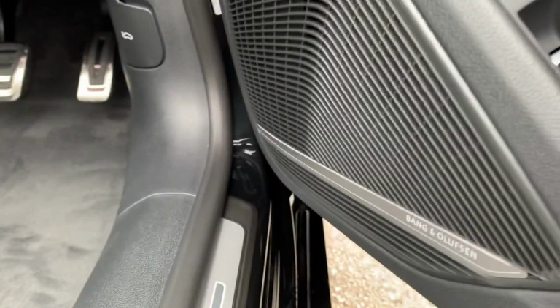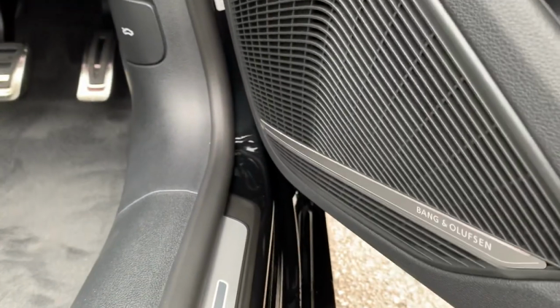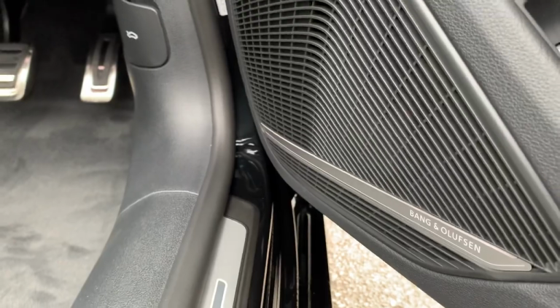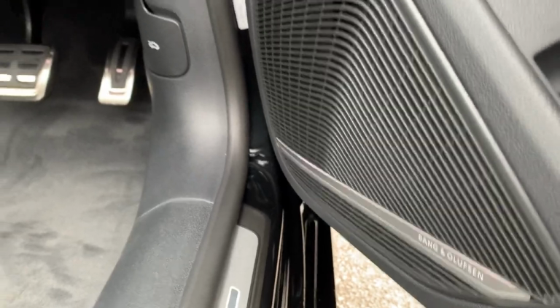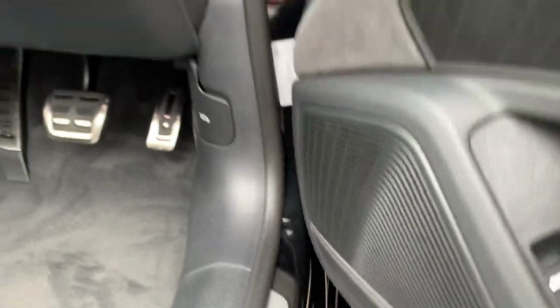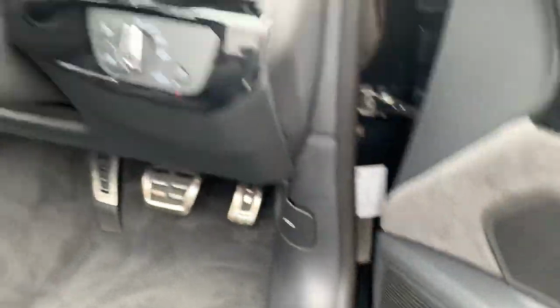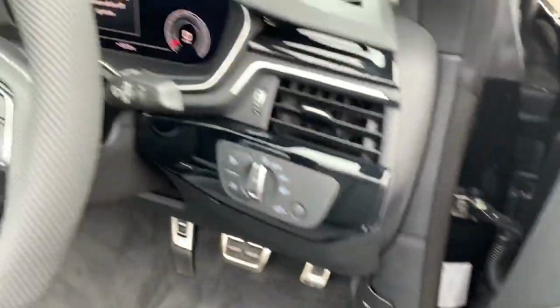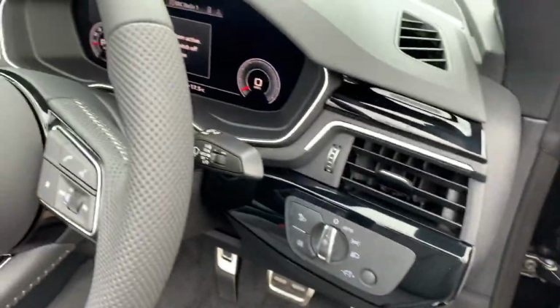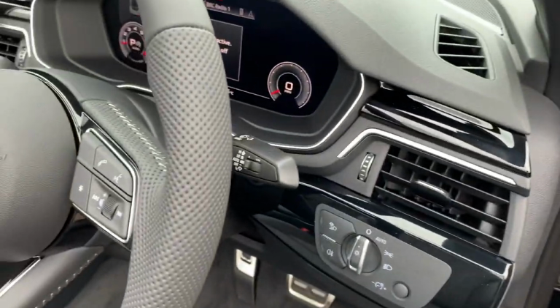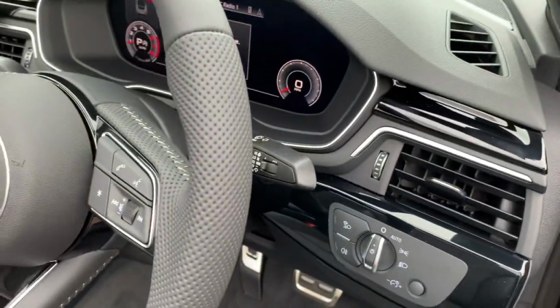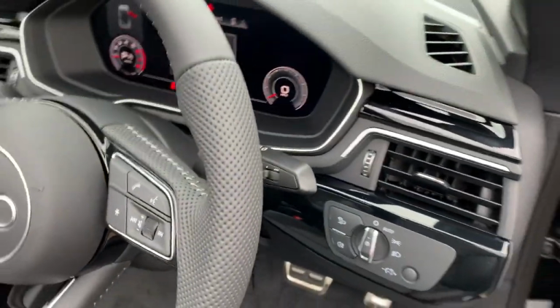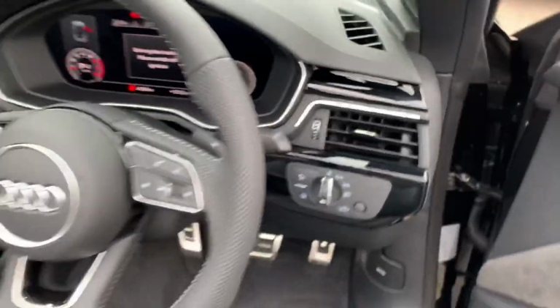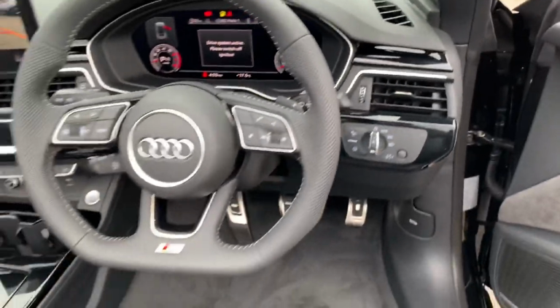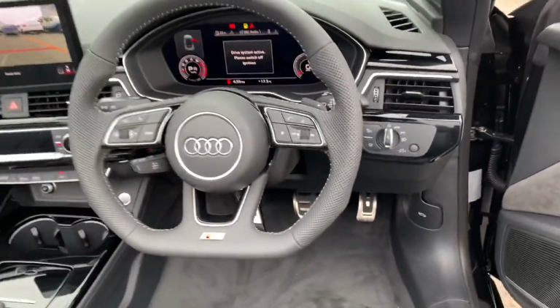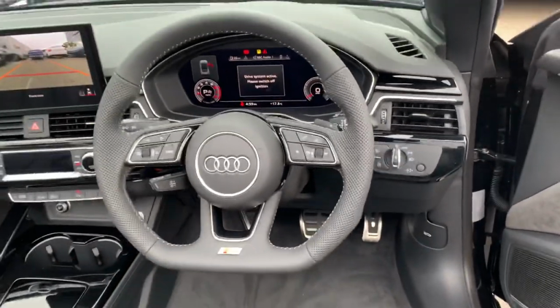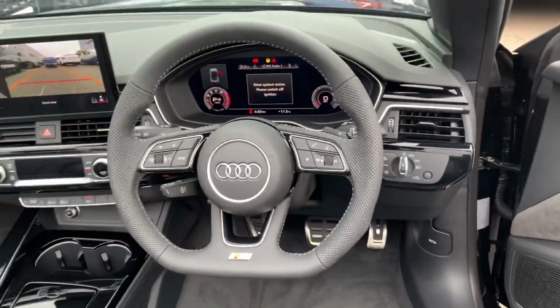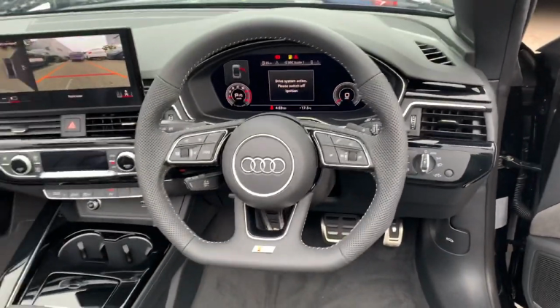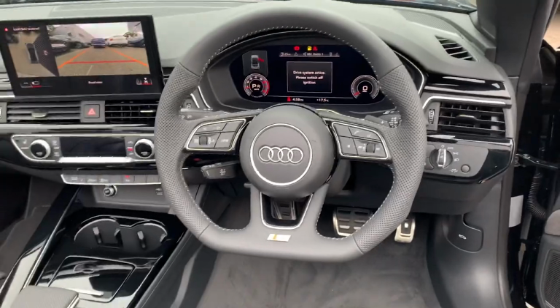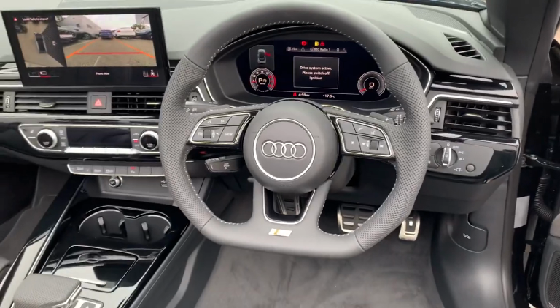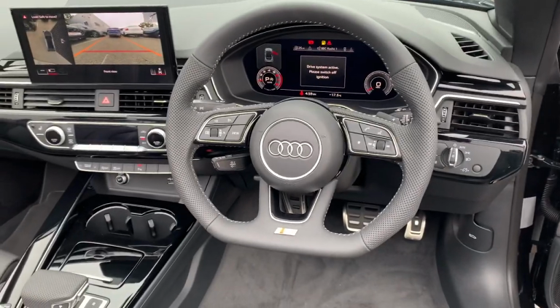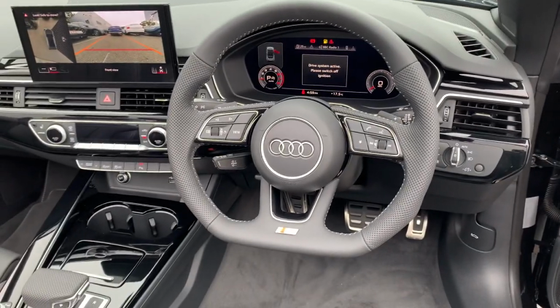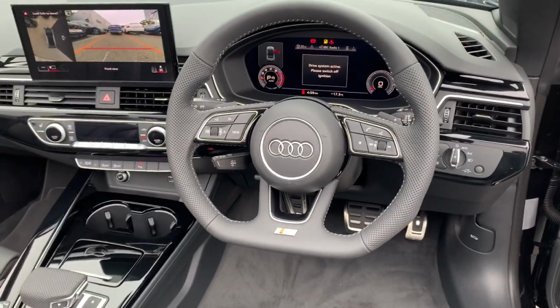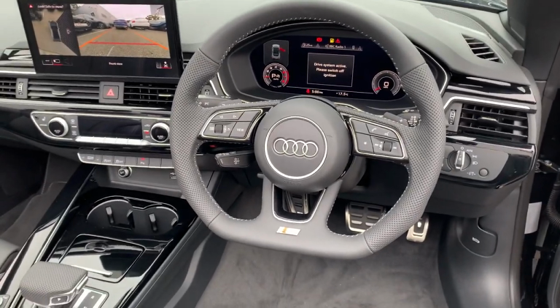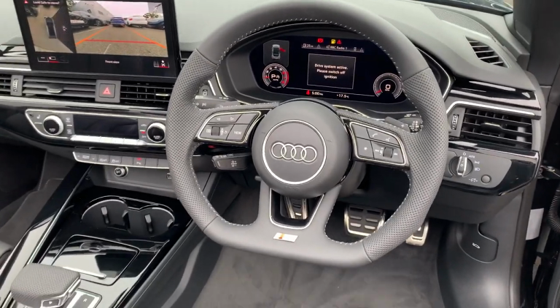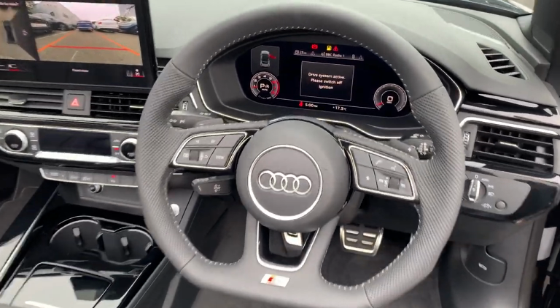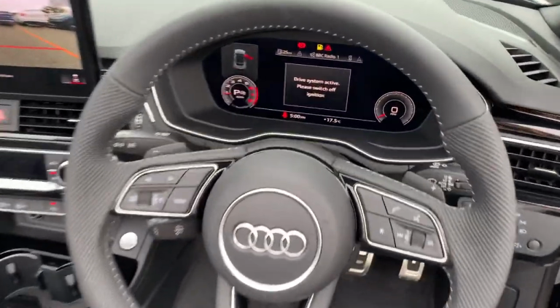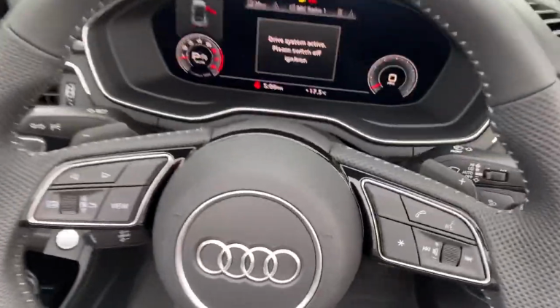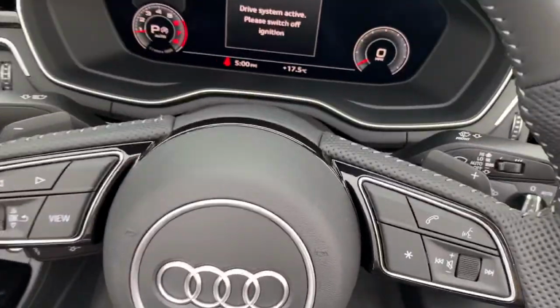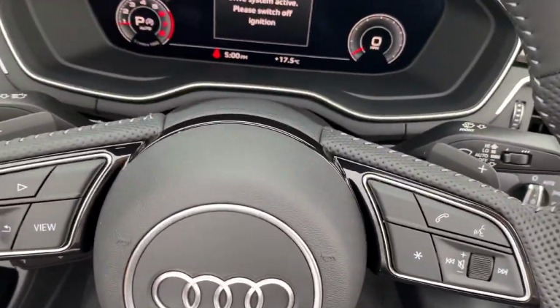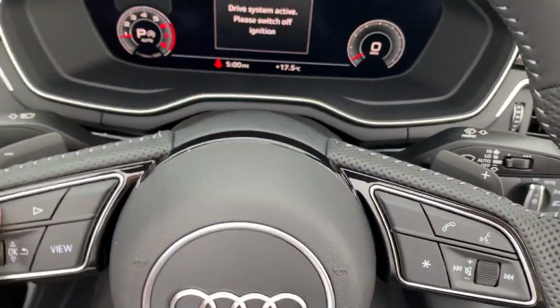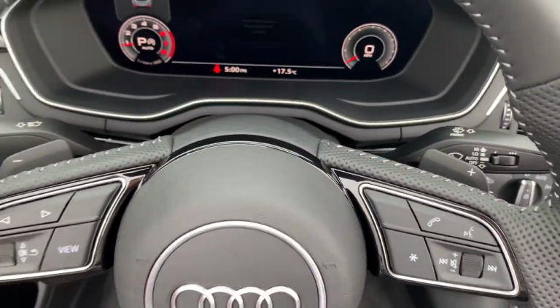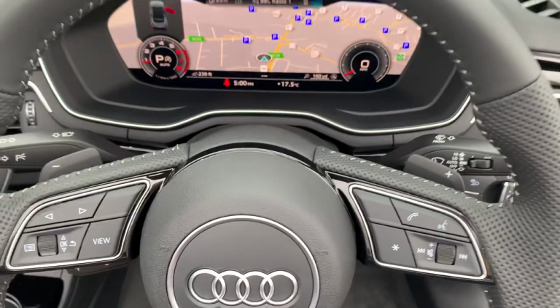The Bang & Olufsen 3D sound system, automatic headlights and wipers, the flat bottom multifunctional perforated S-Line leather steering wheel with the Kia shift paddles.